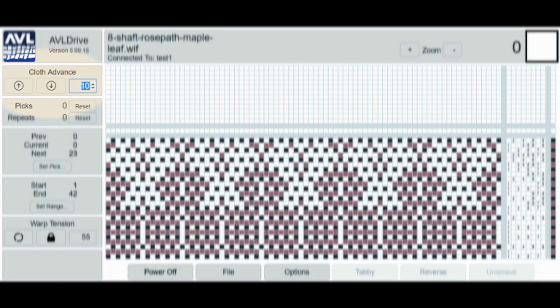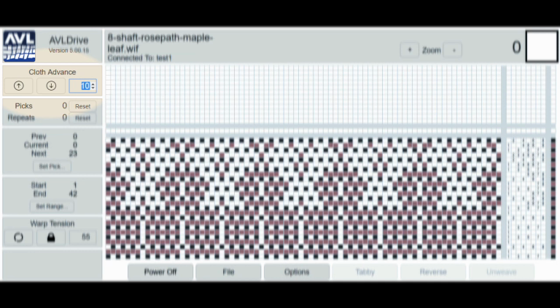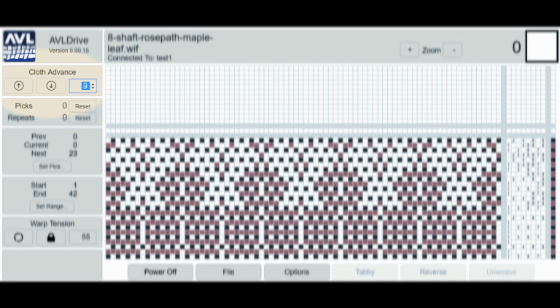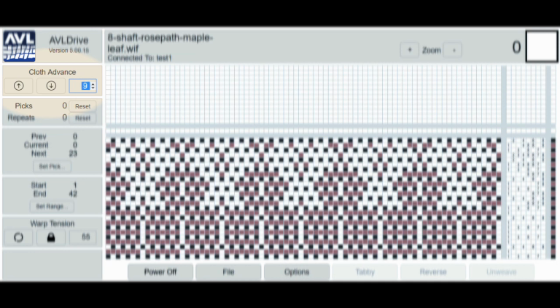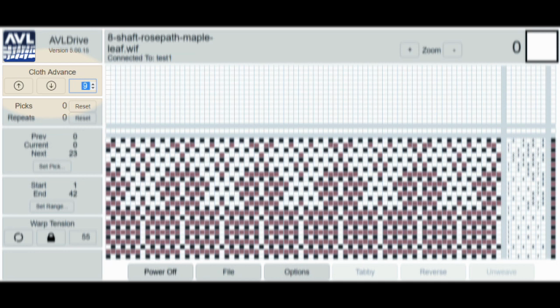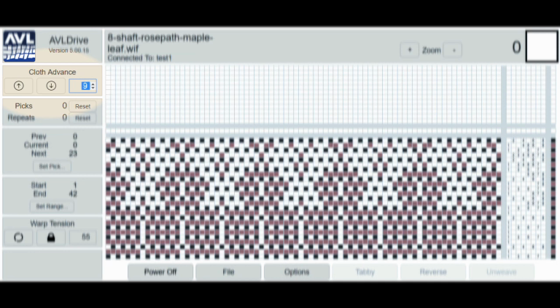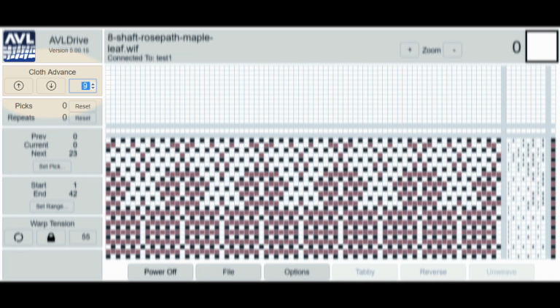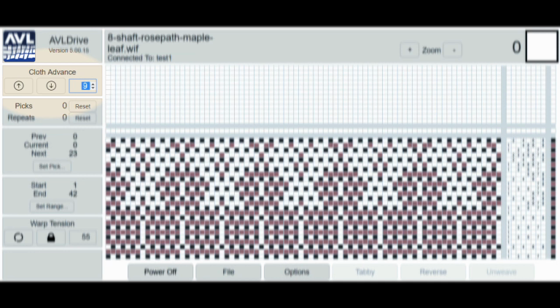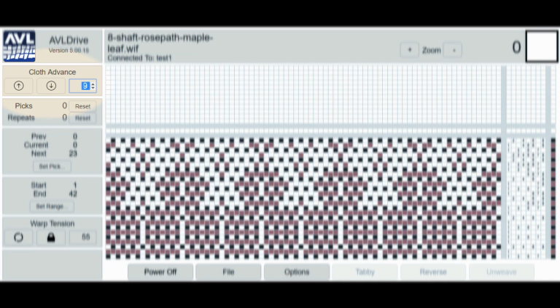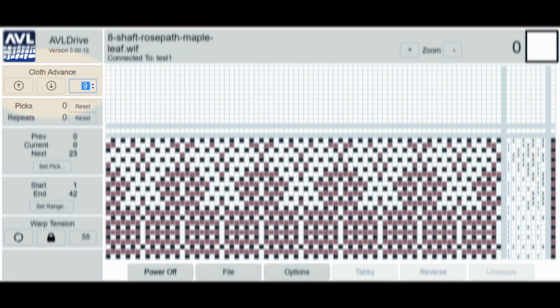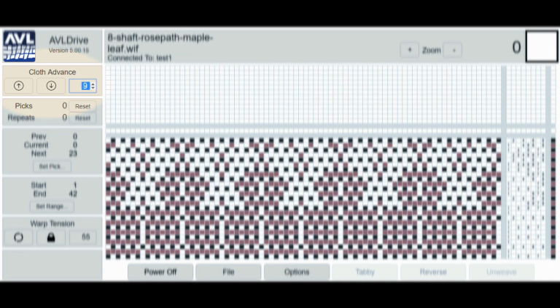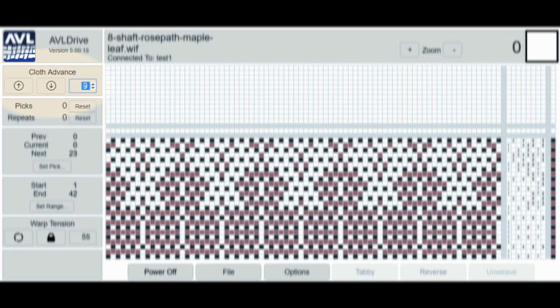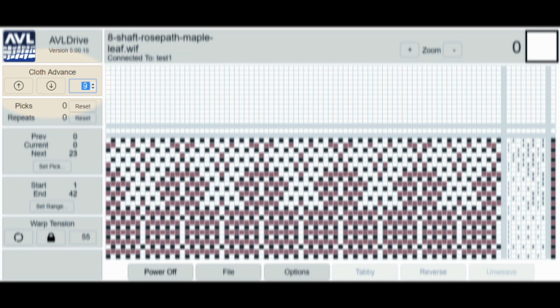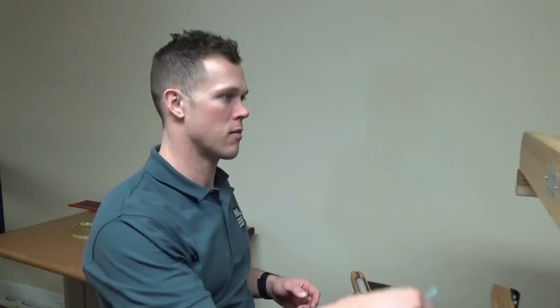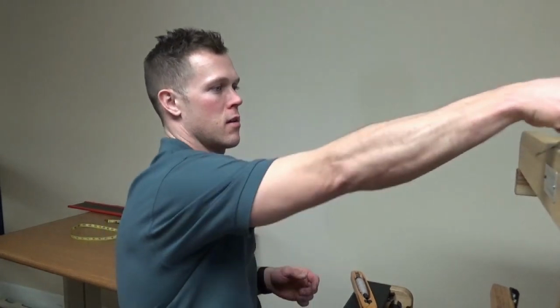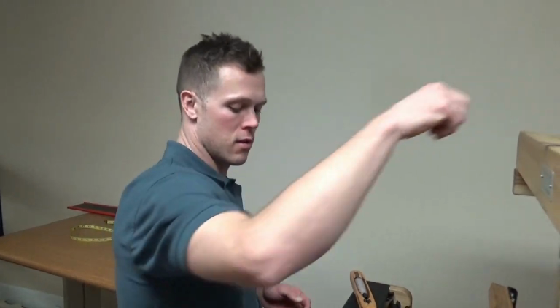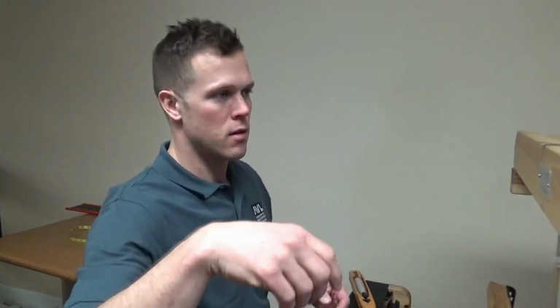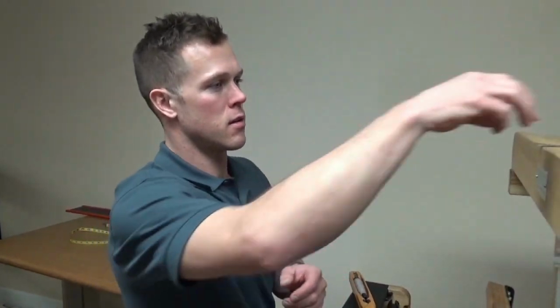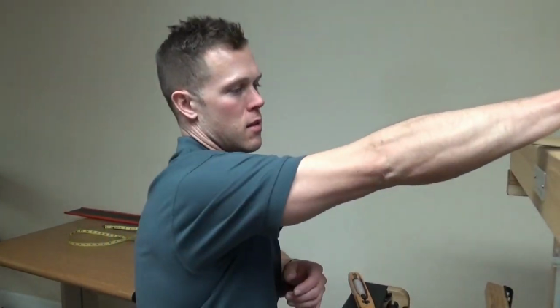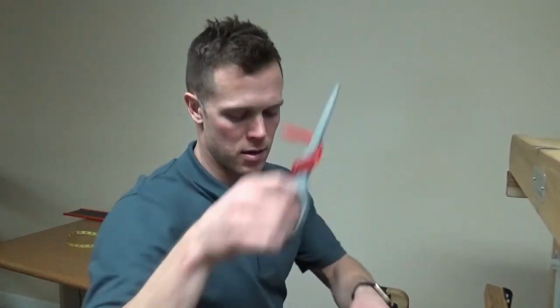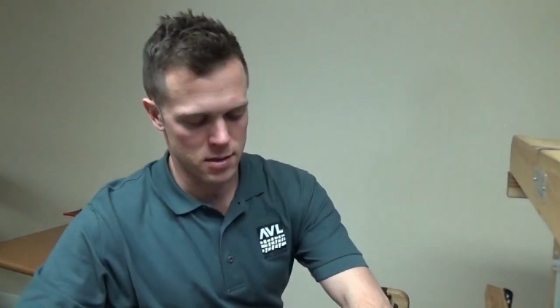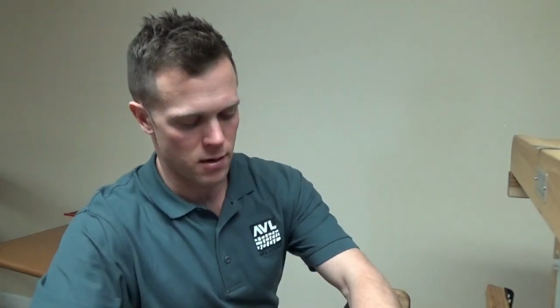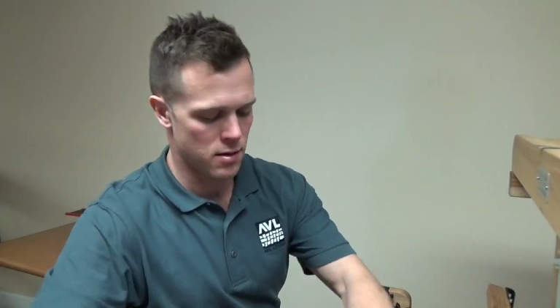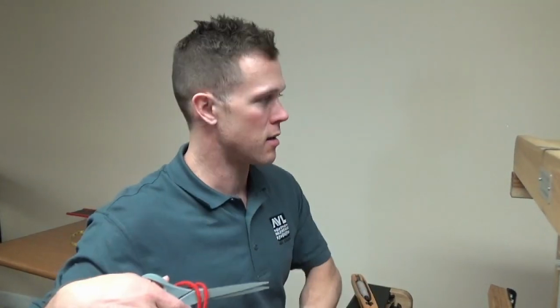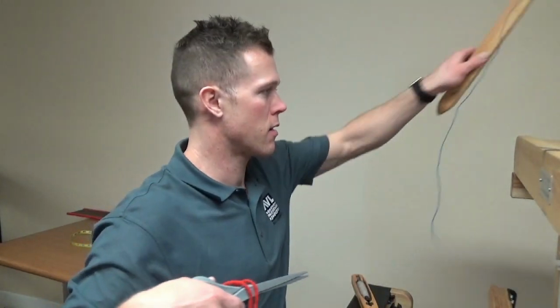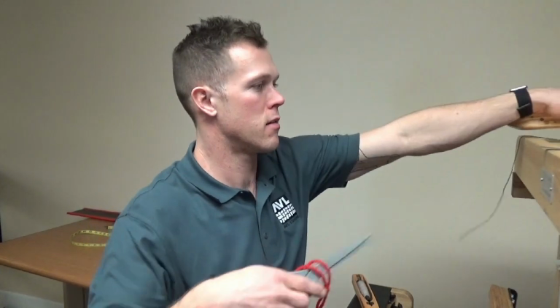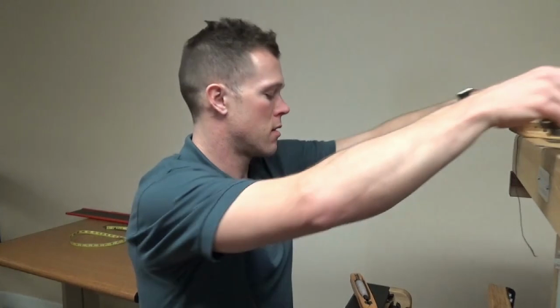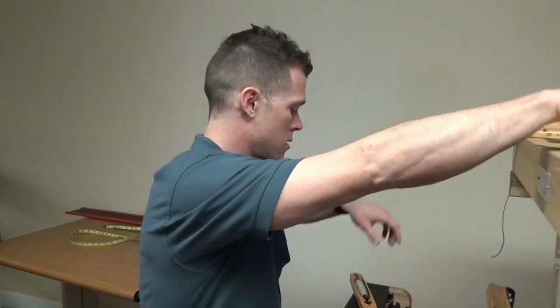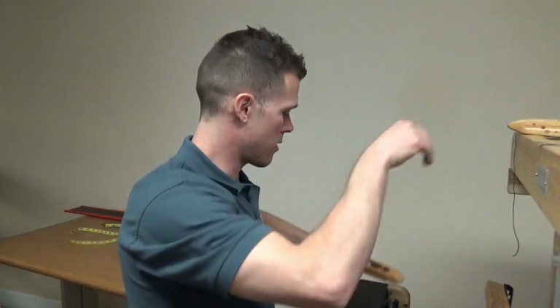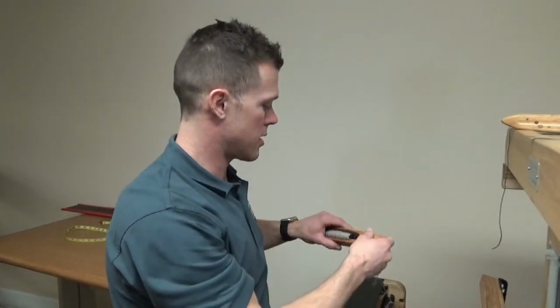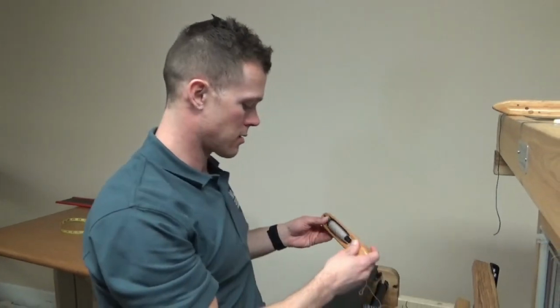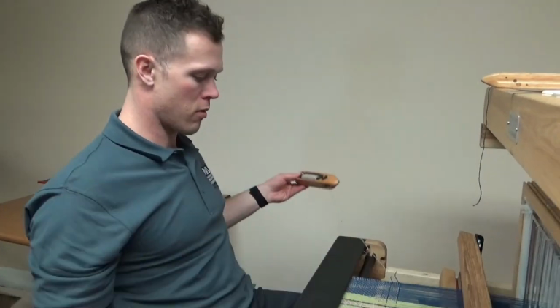So now I've changed the settings on my computer to 9 picks per inch and let's go cut this off here, take this out of the way. We've got eight shots of this gray.